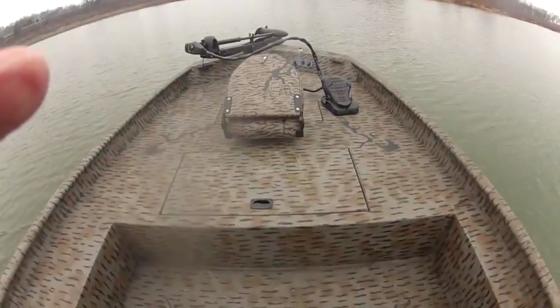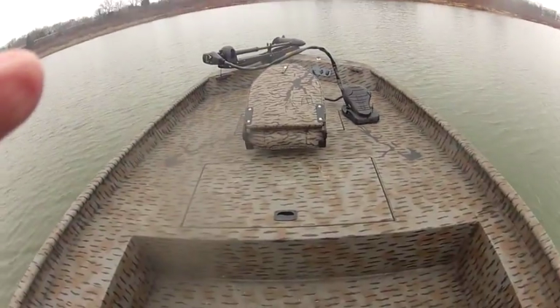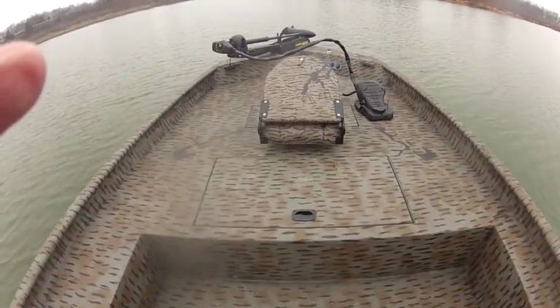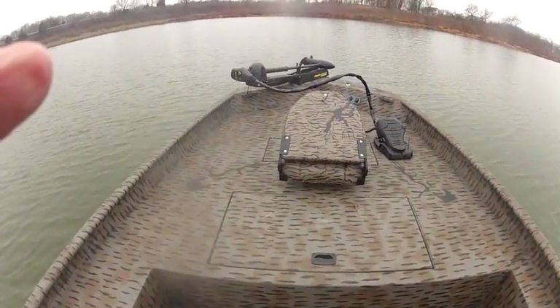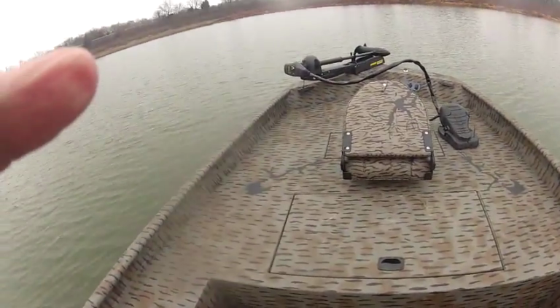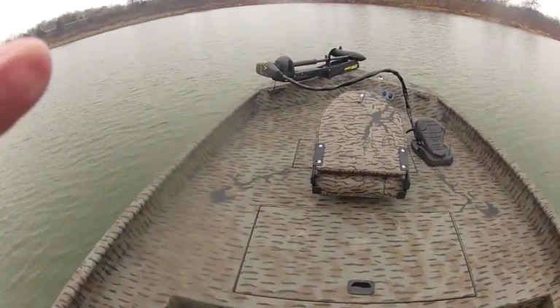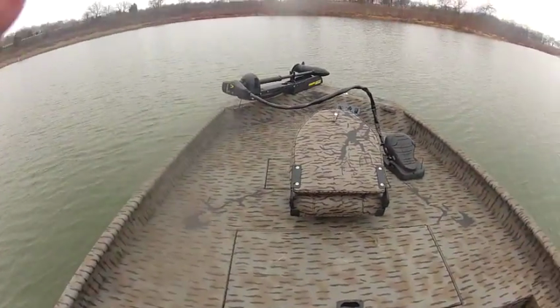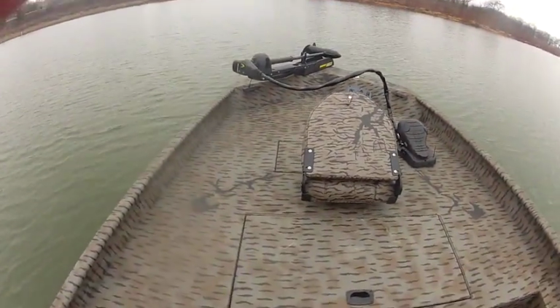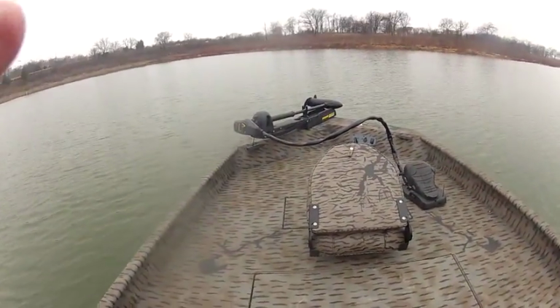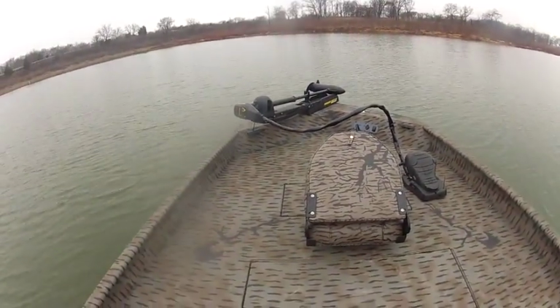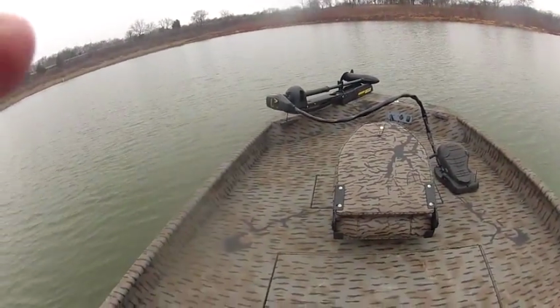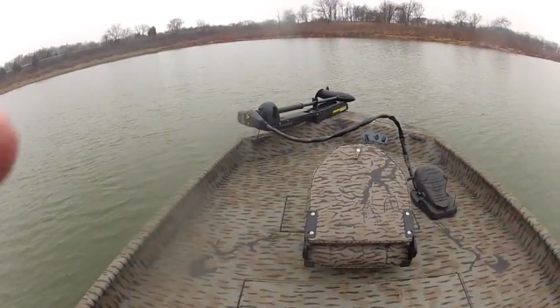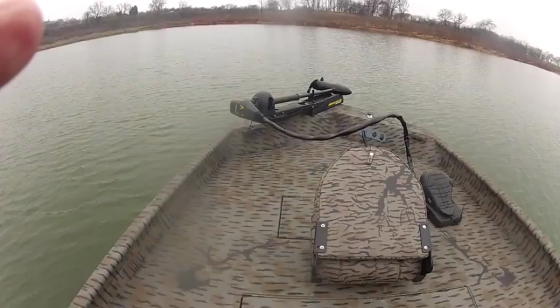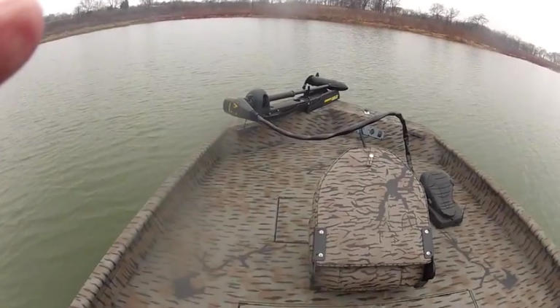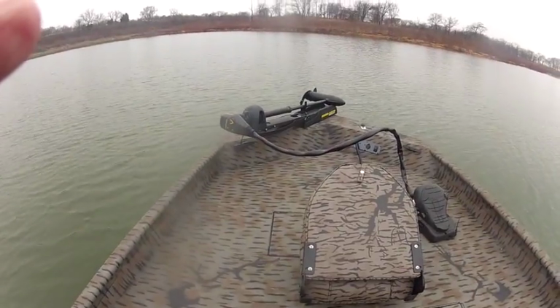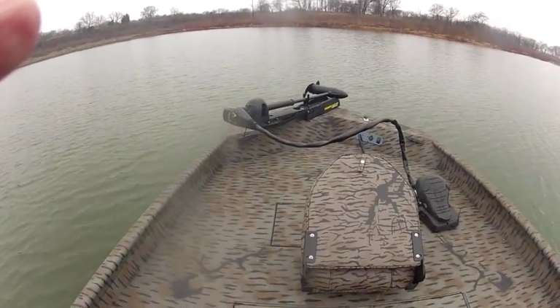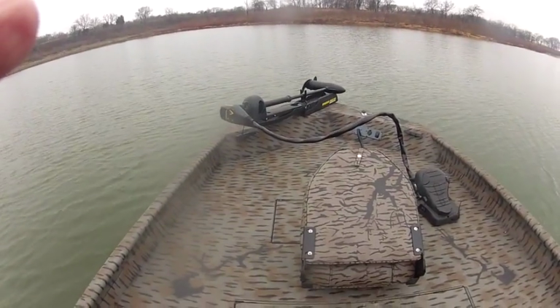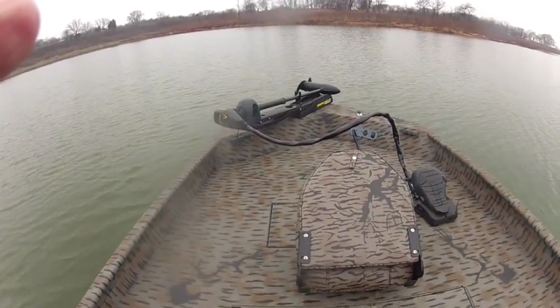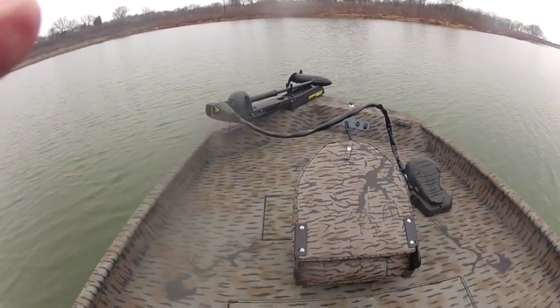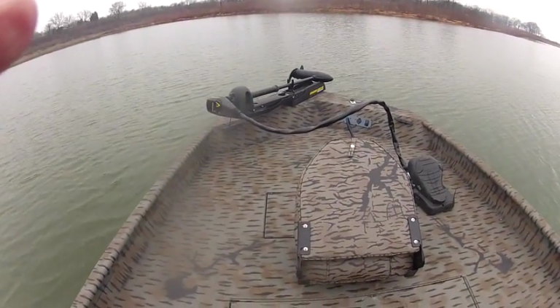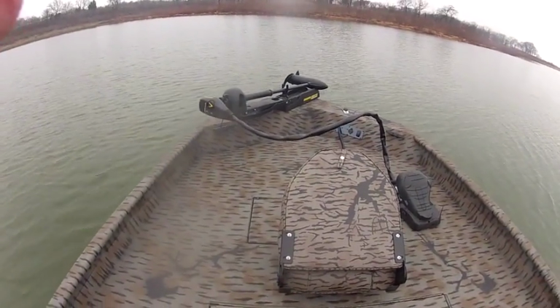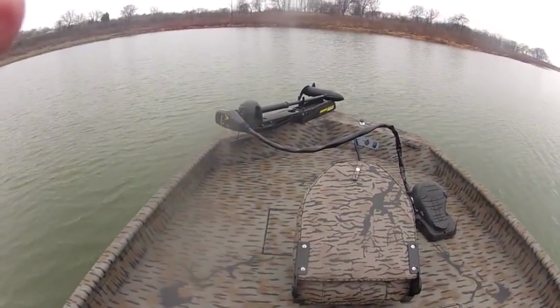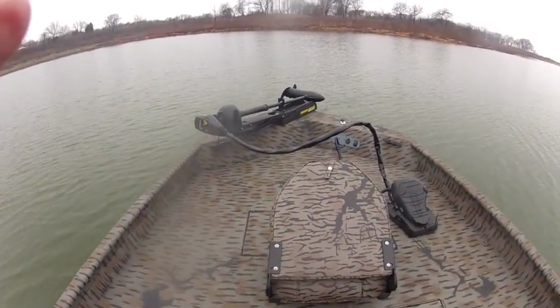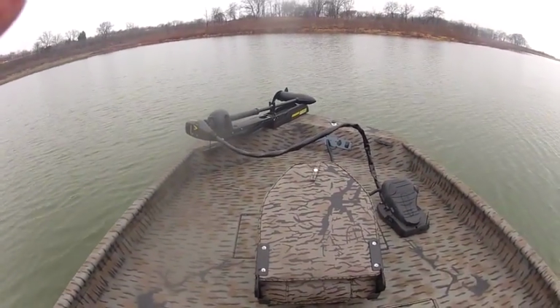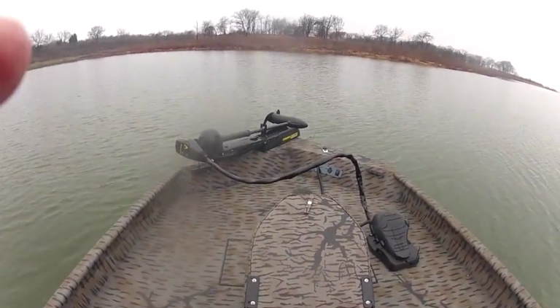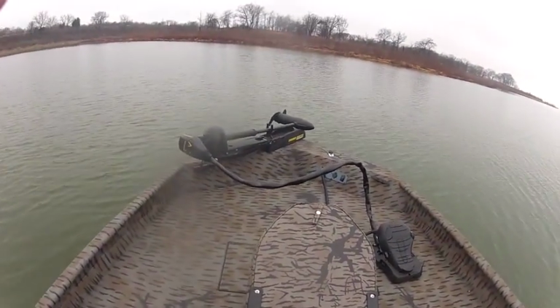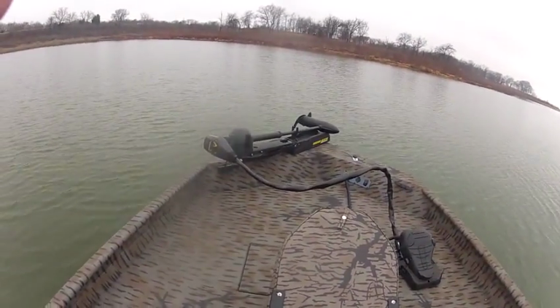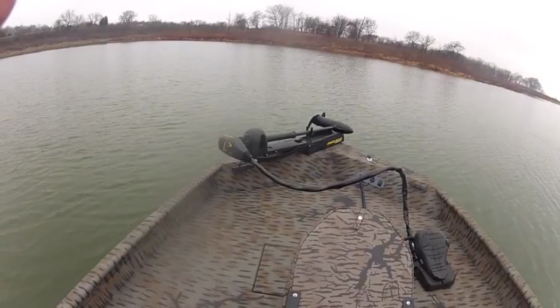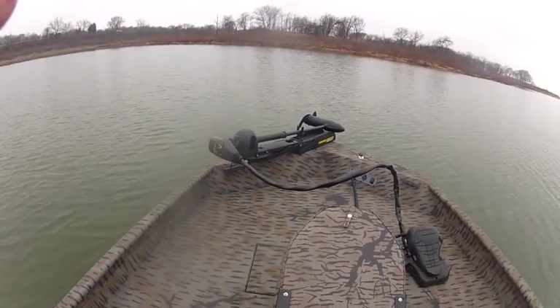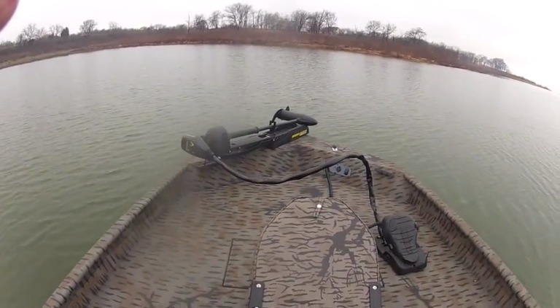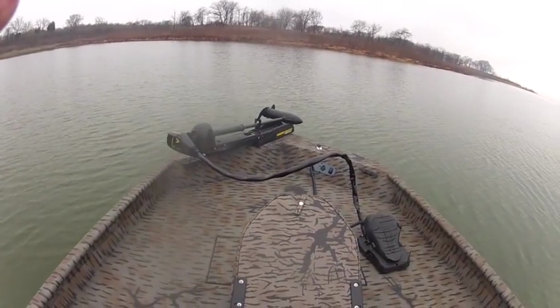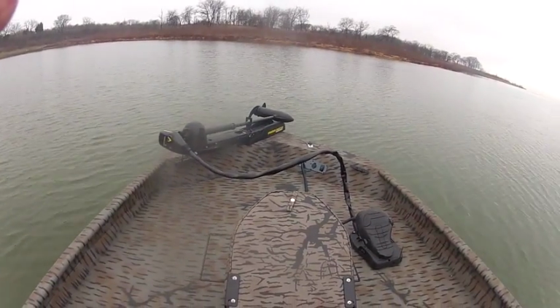This is a 2015 Express XP 200 Catfish. This is a standard boat — it's all camouflaged.